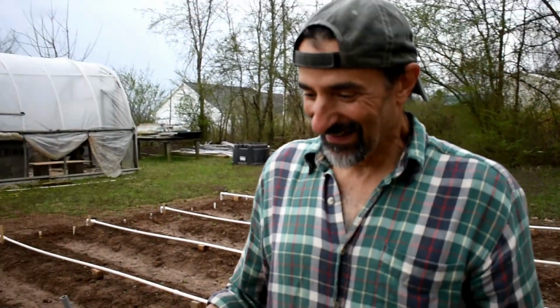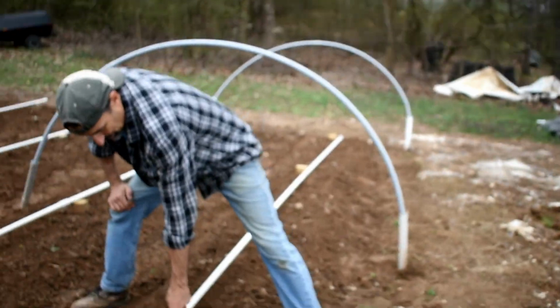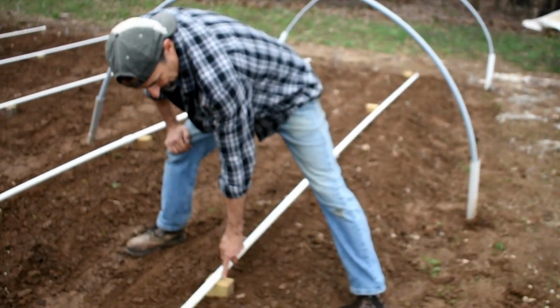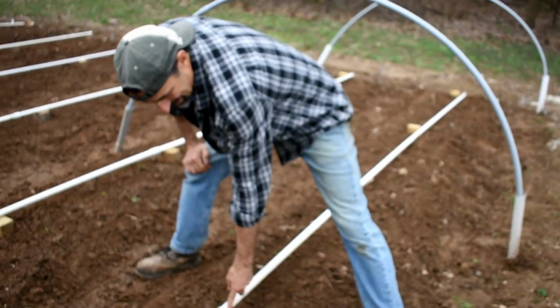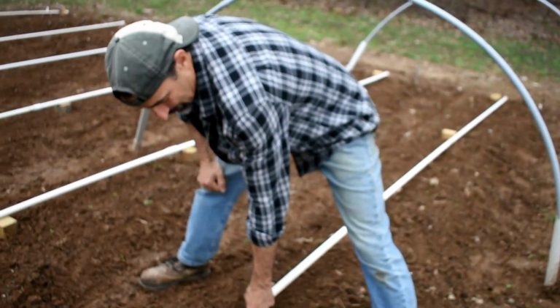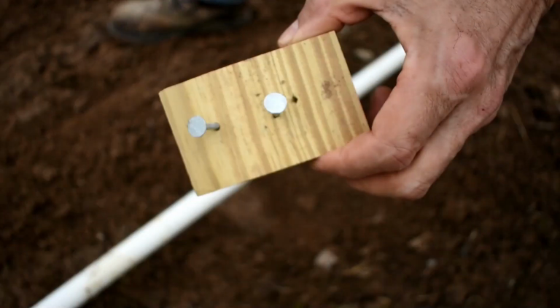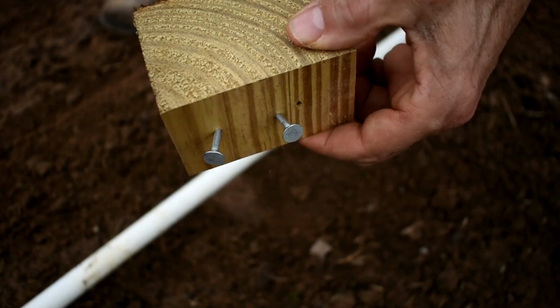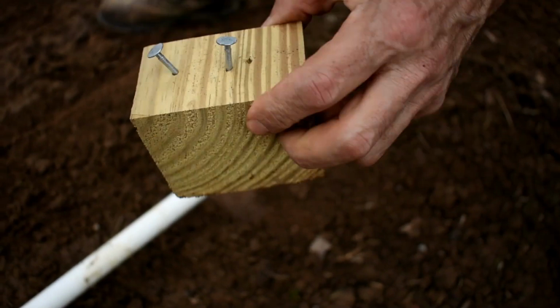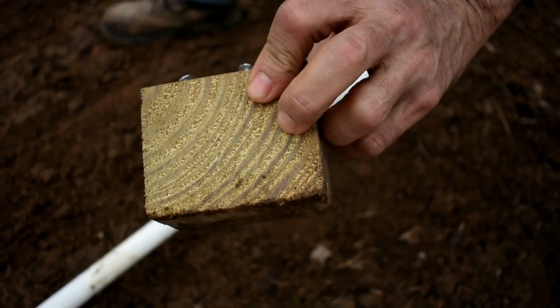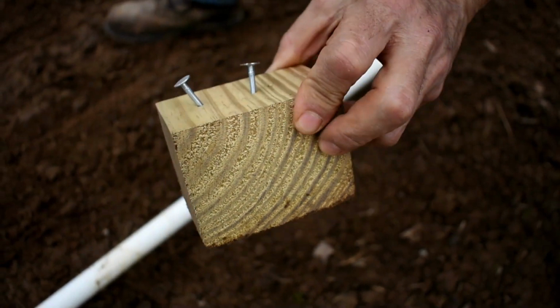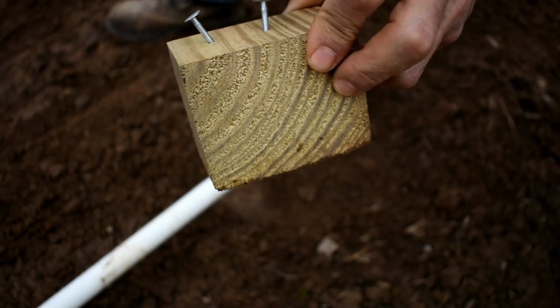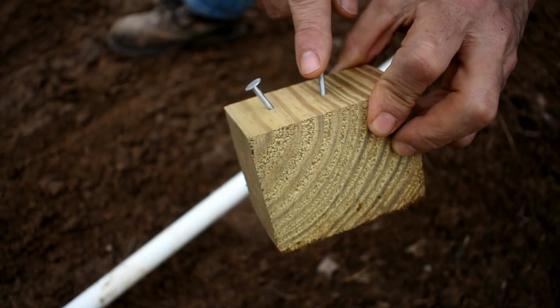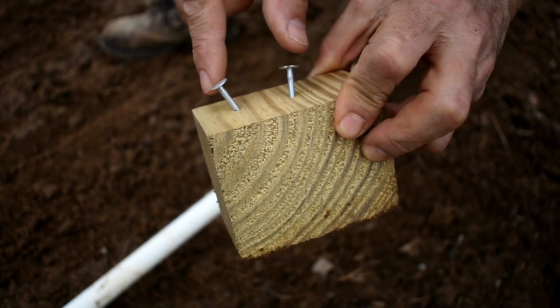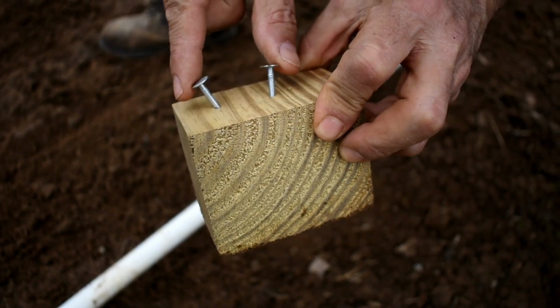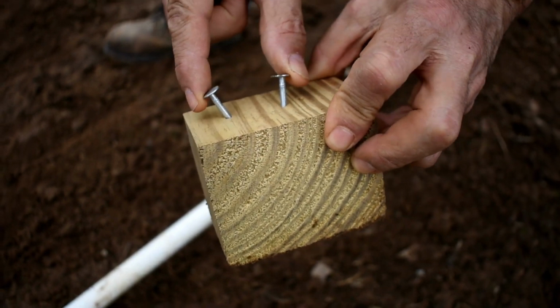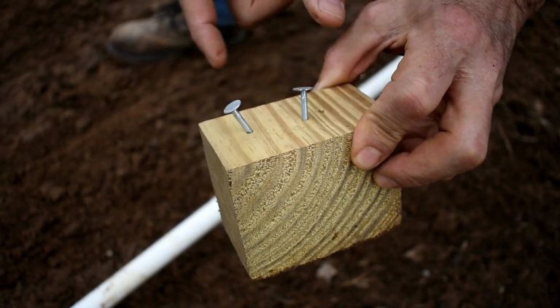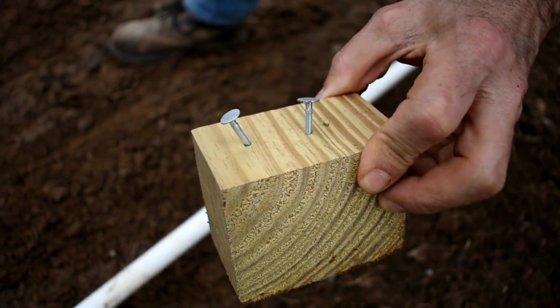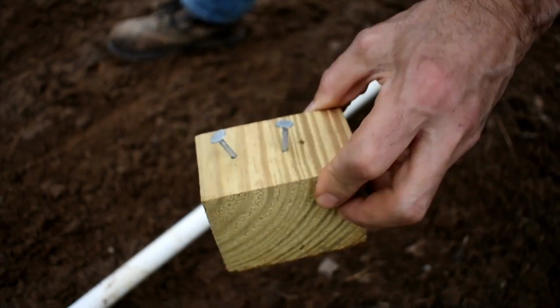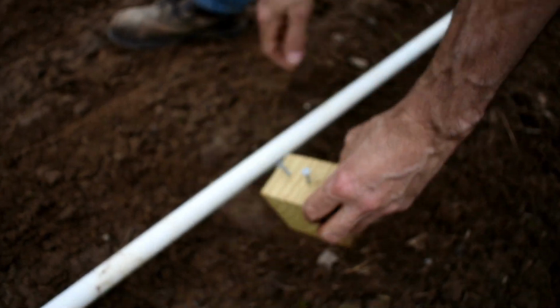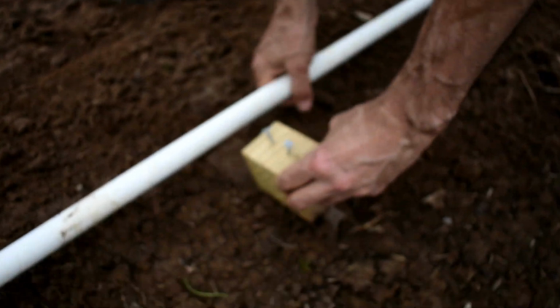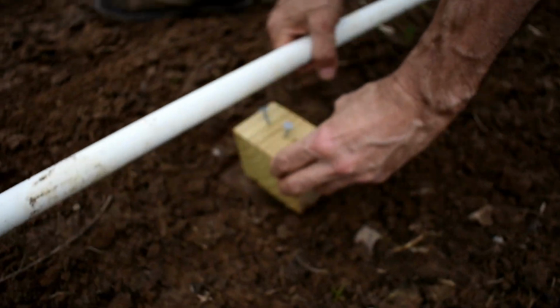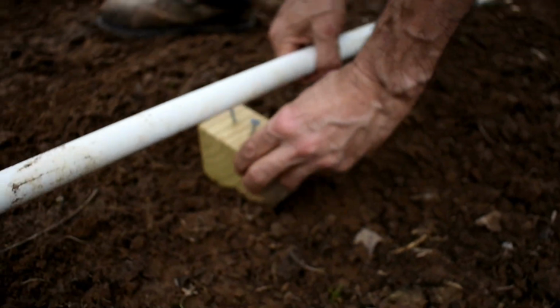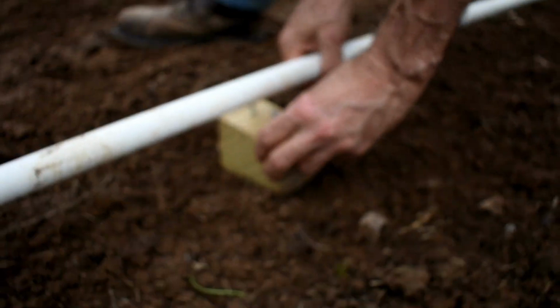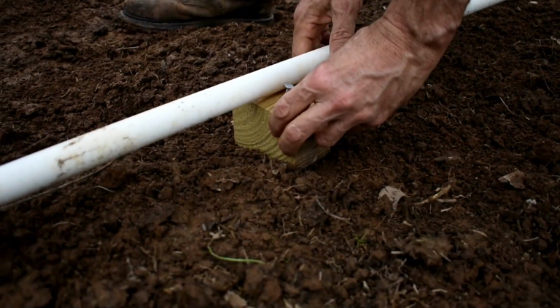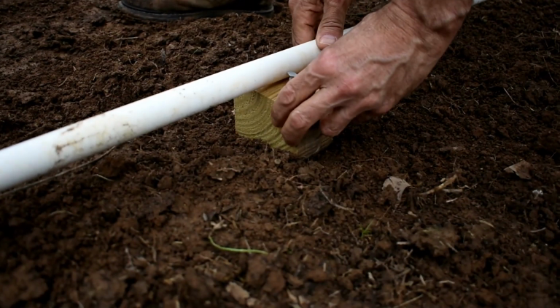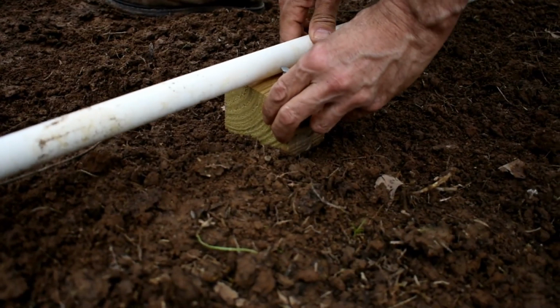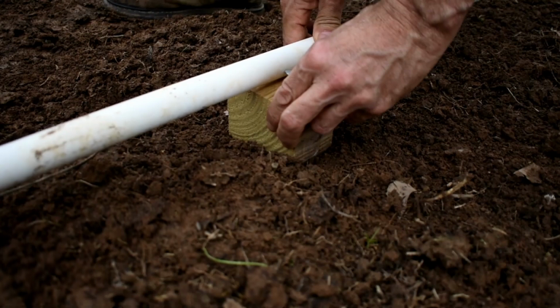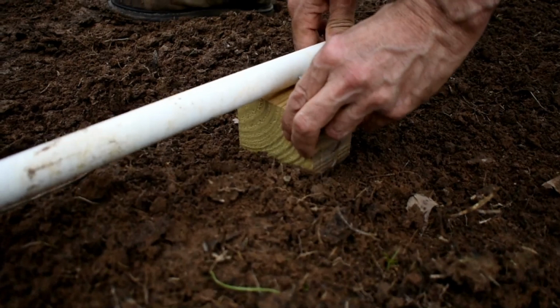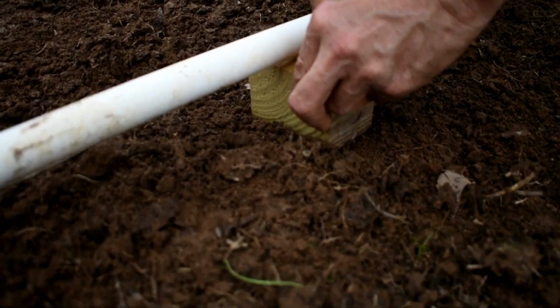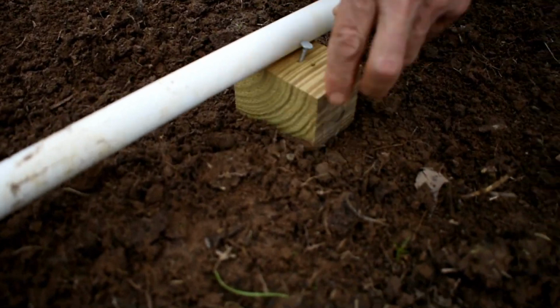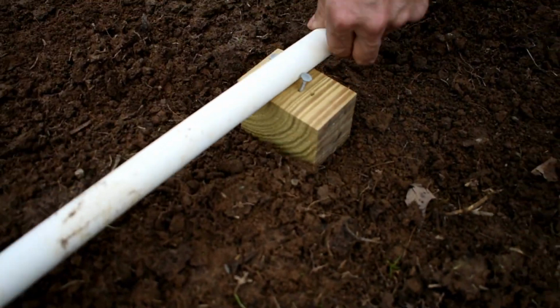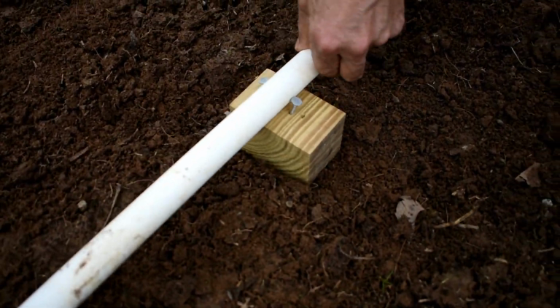To hold it in place, I just took some blocks, pounded a couple of nails in, and set that right there so it just locks into place.